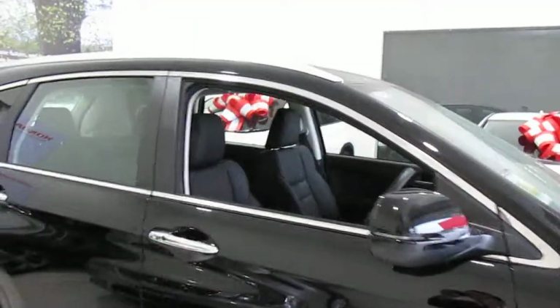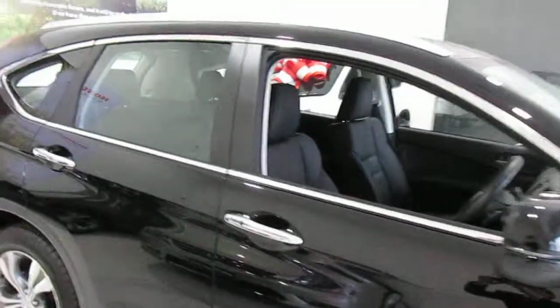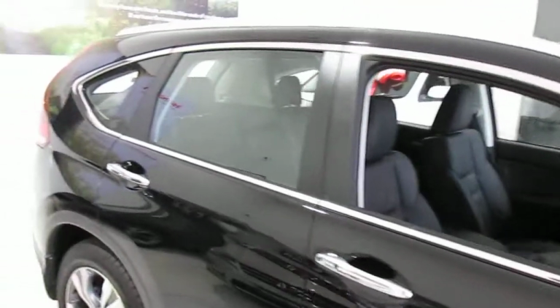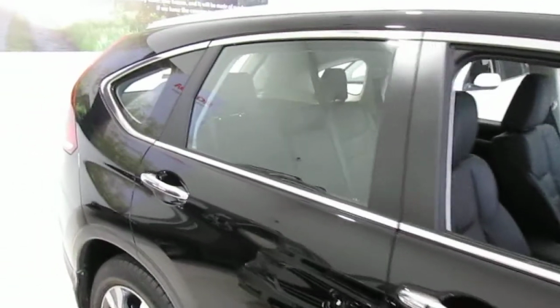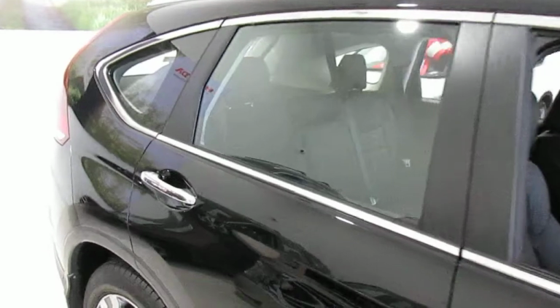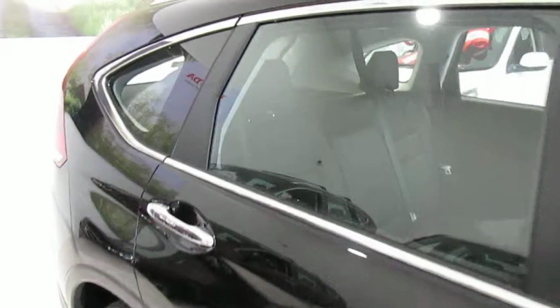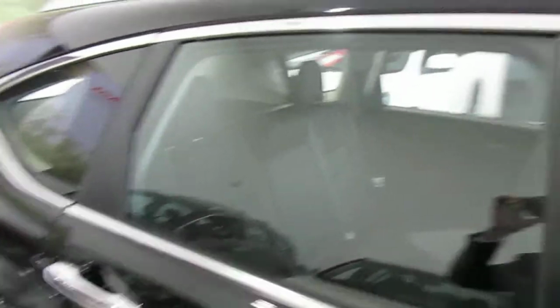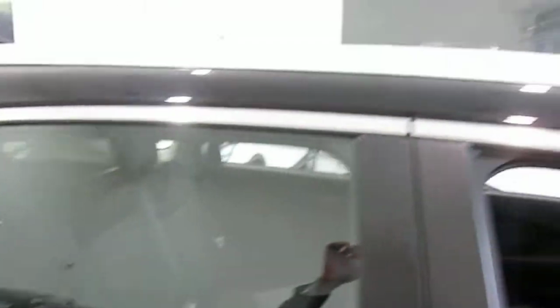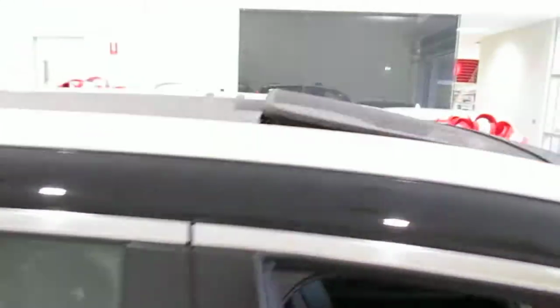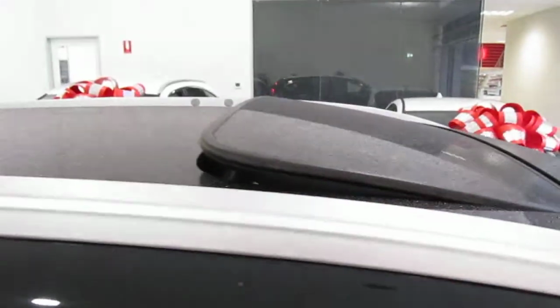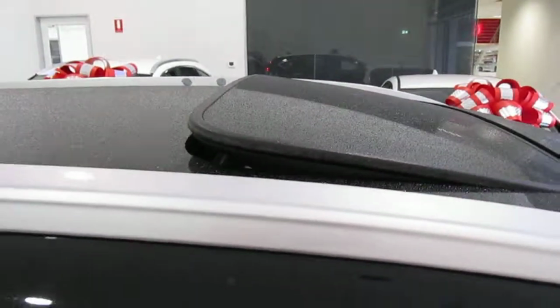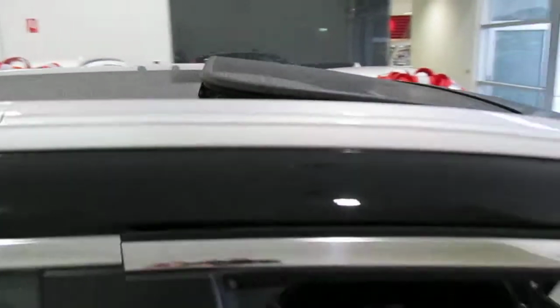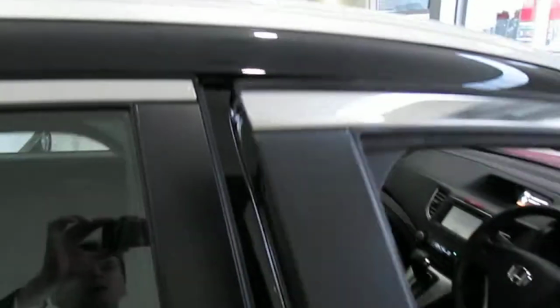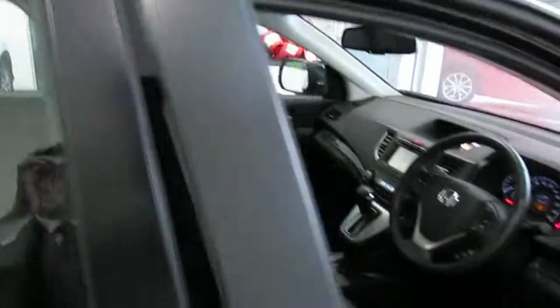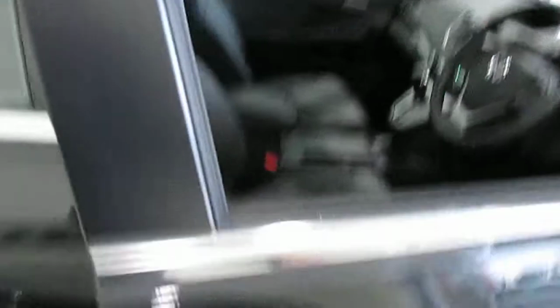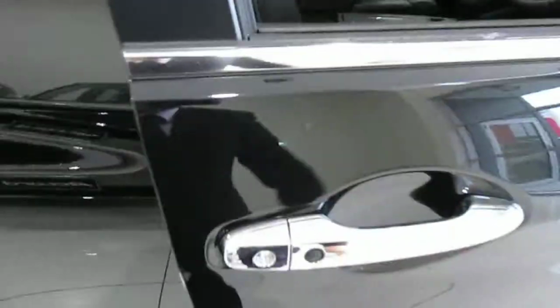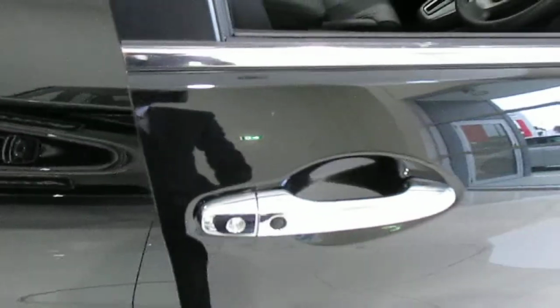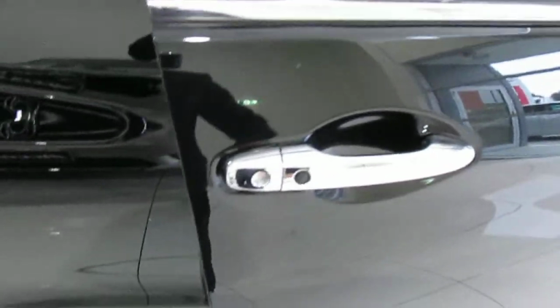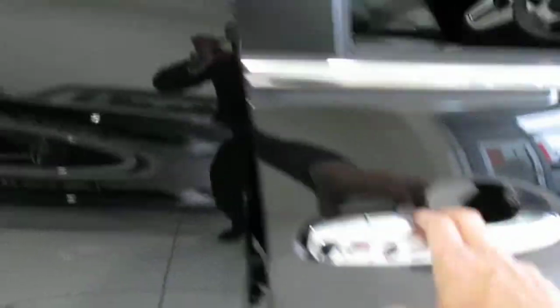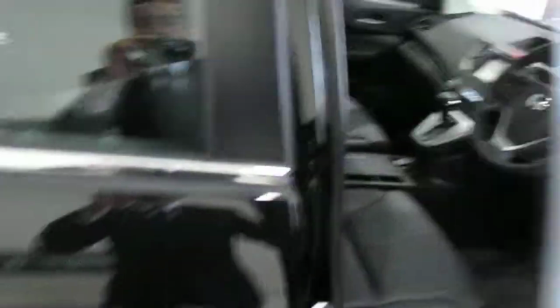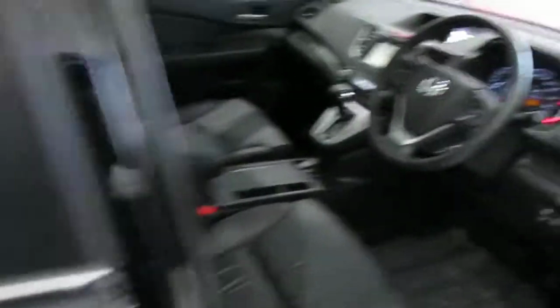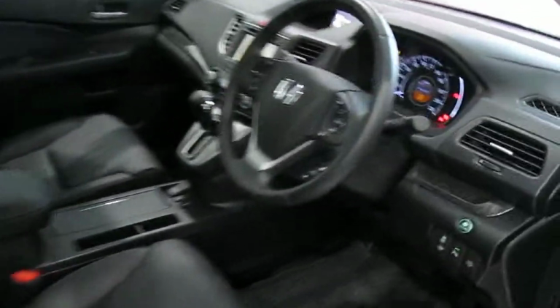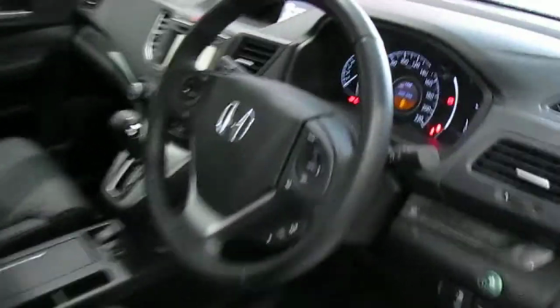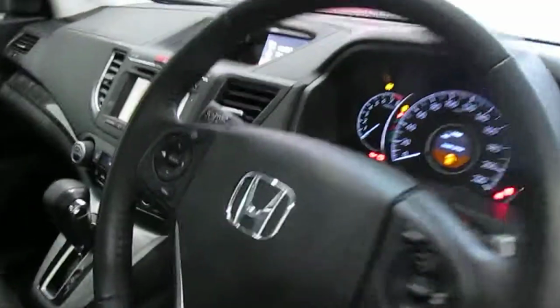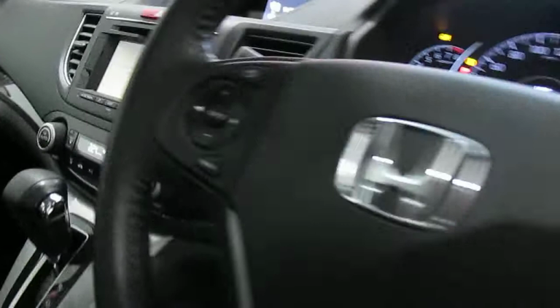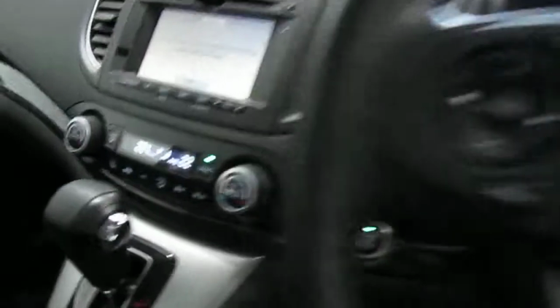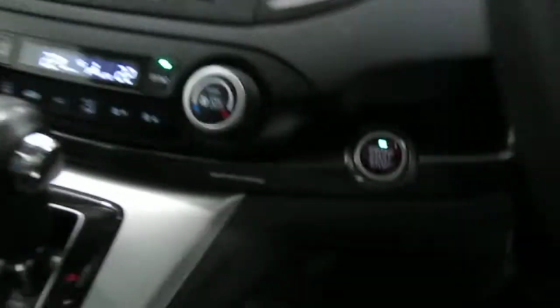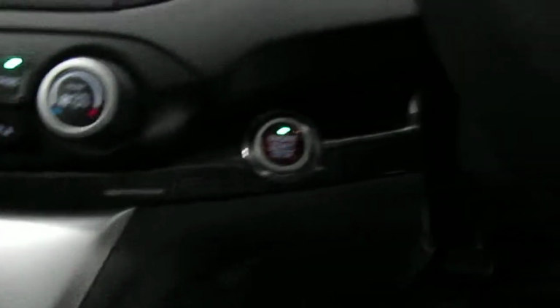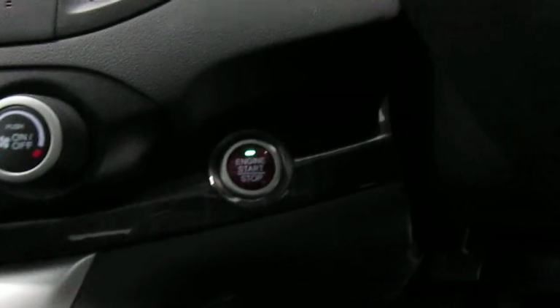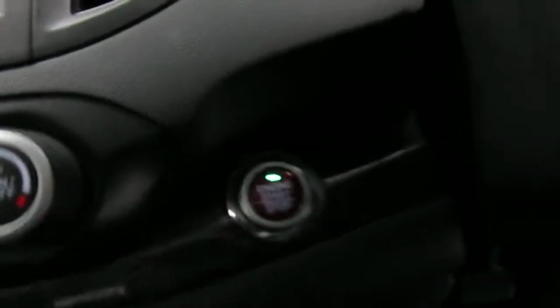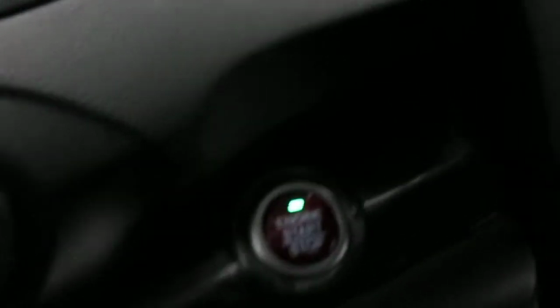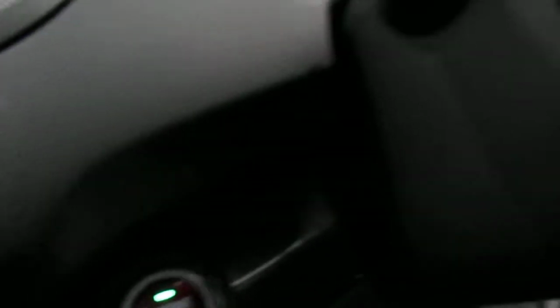It has the 140 kilowatt 2.4 litre engine, electric glass sunroof, and the smart keyless entry system with push-button start, as well as dual zone climate control air conditioning.